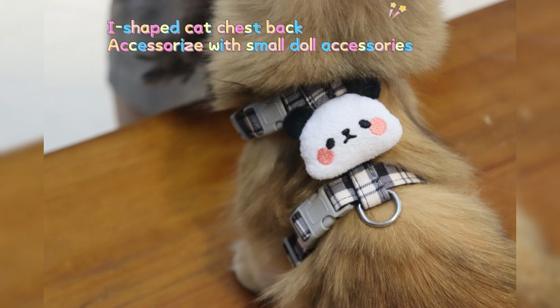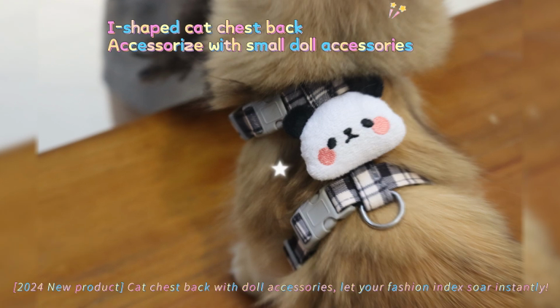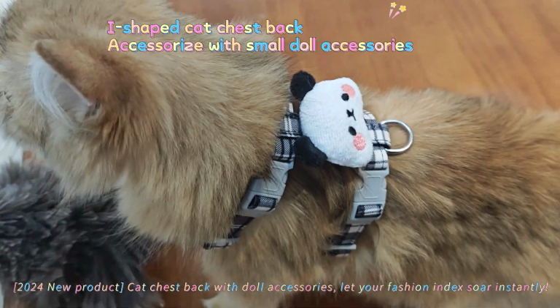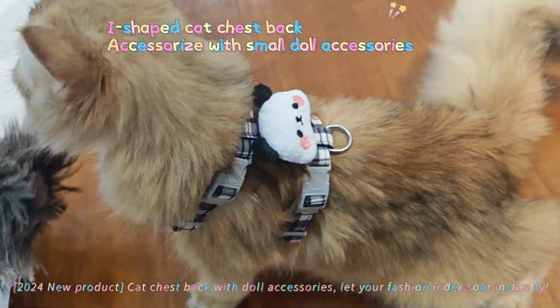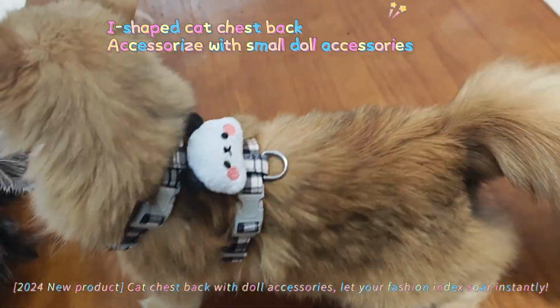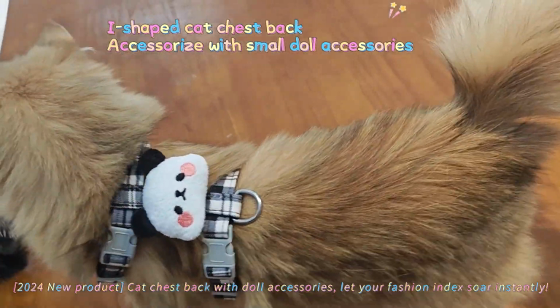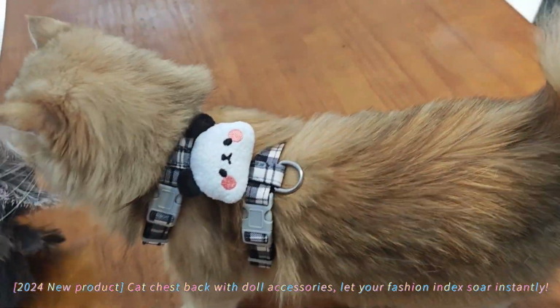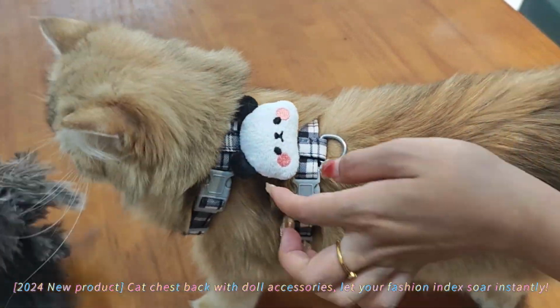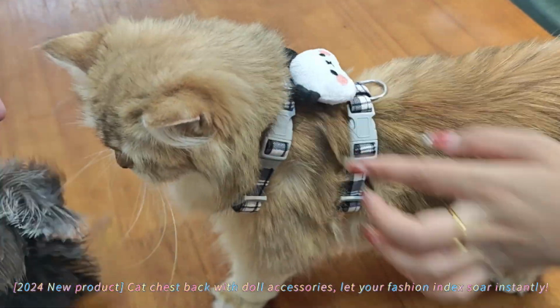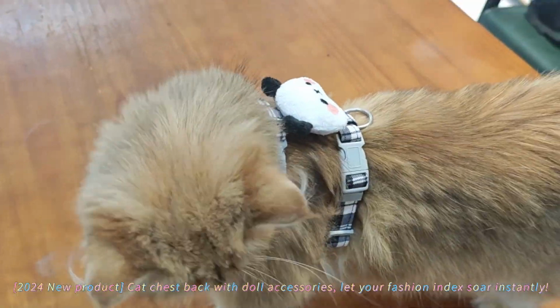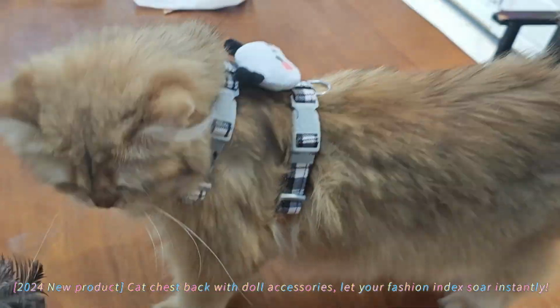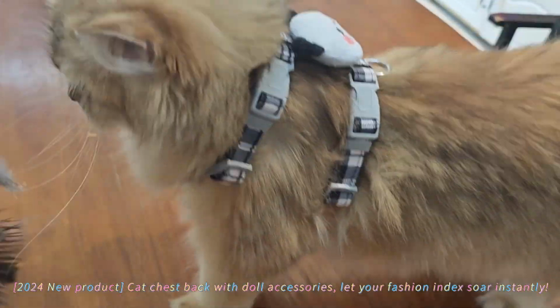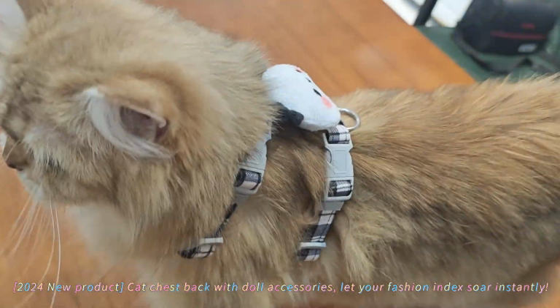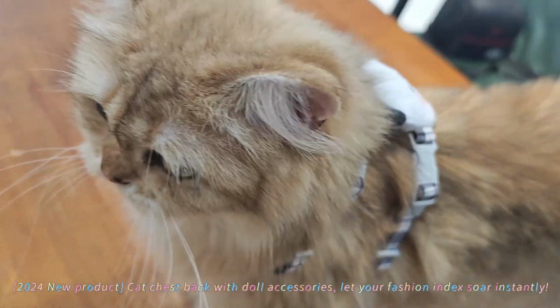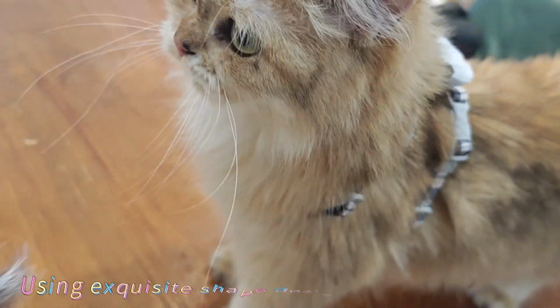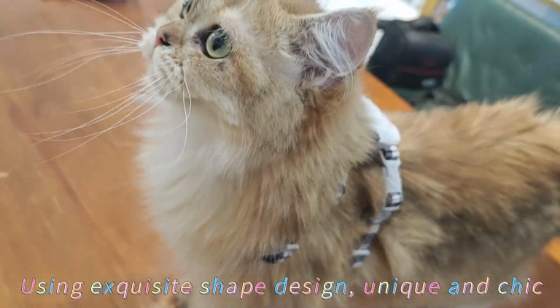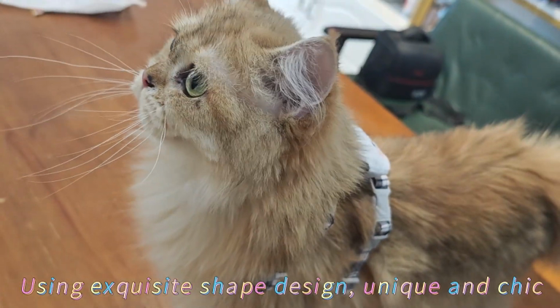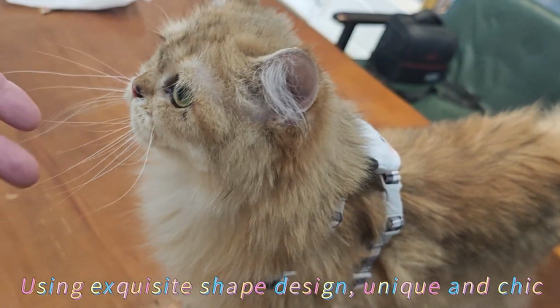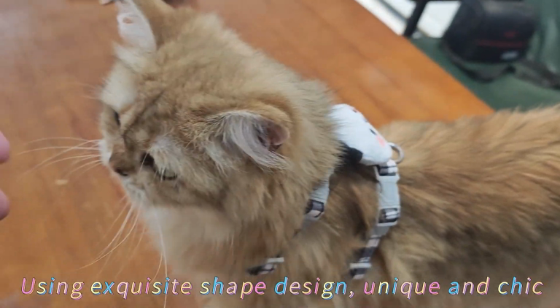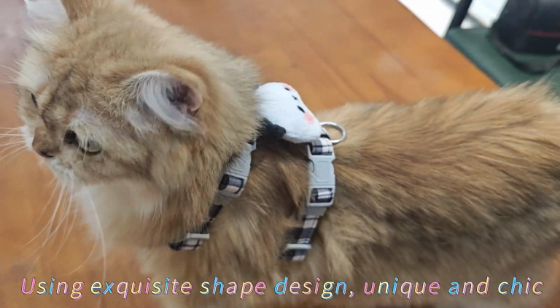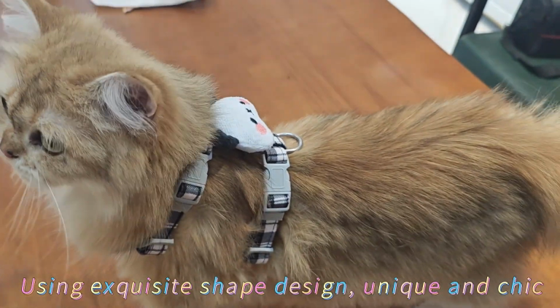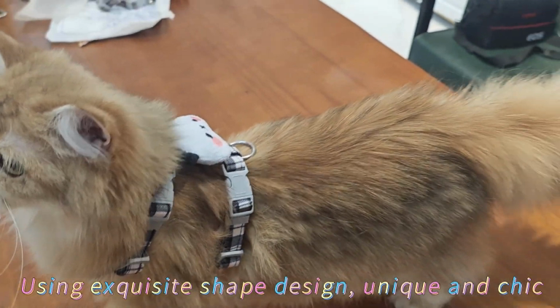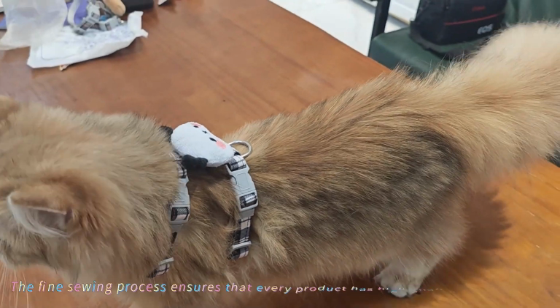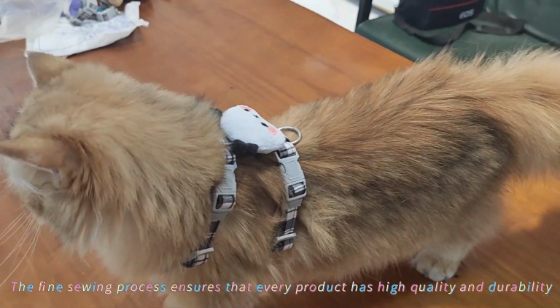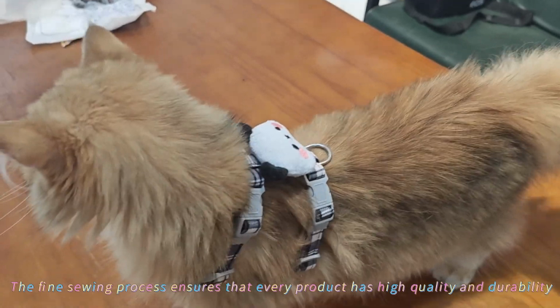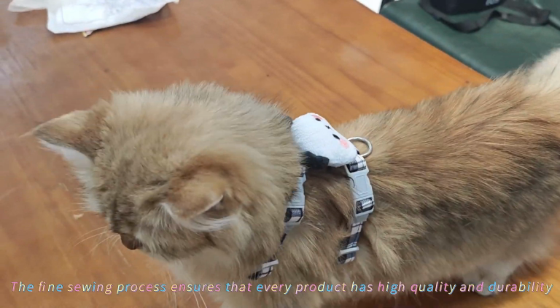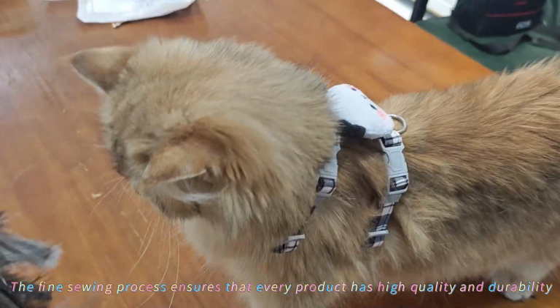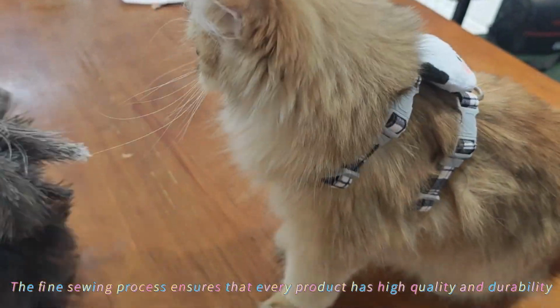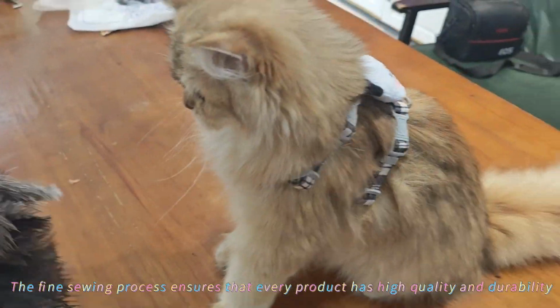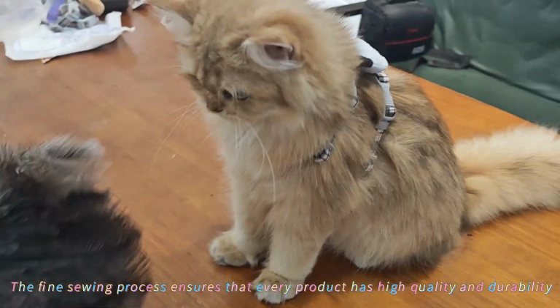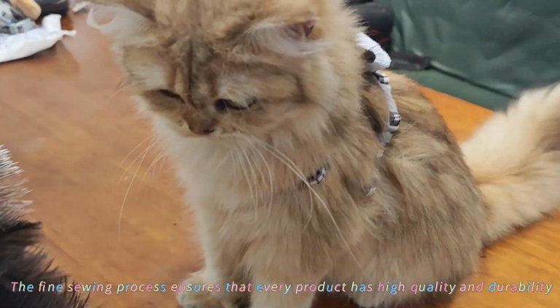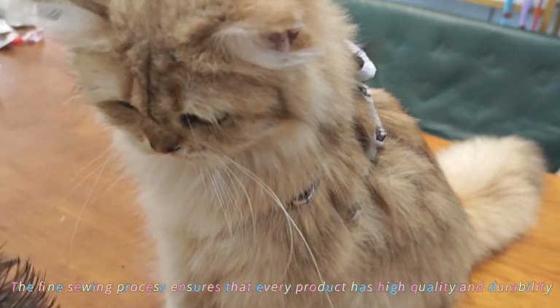2 to 4 new products can transfer back with doll accessories, lighting your fashion index instantly. Using exquisite shape design, unique and chic, the fine sewing process ensures that every product has high quality and durability.